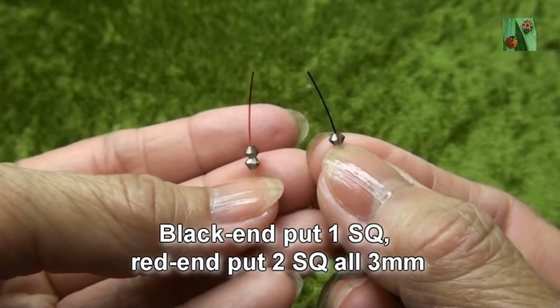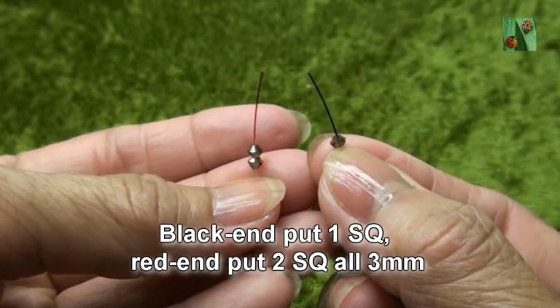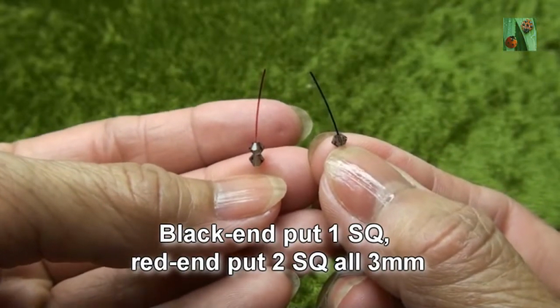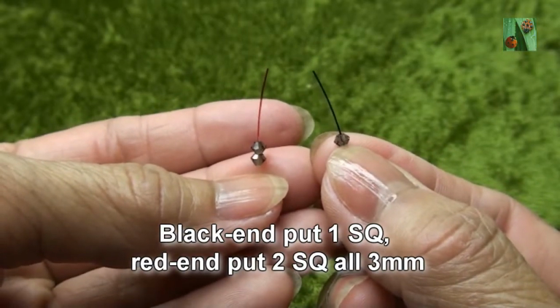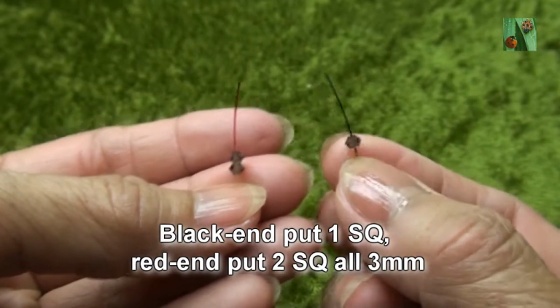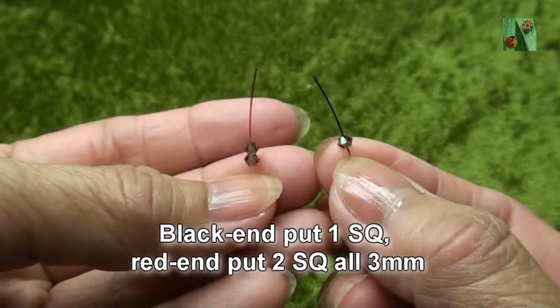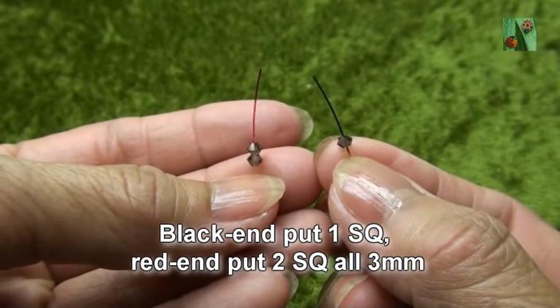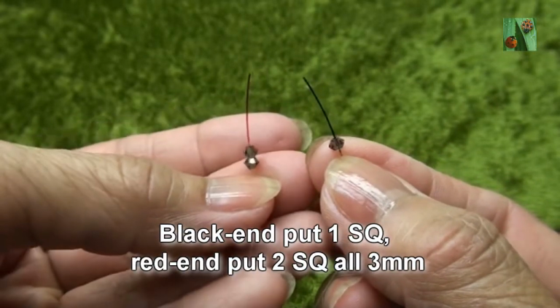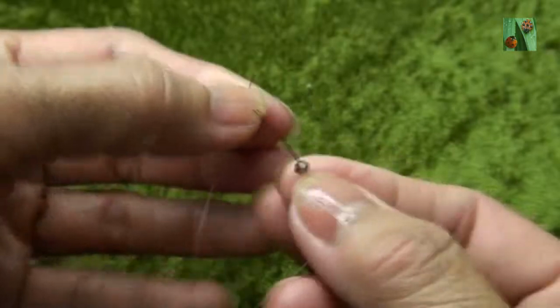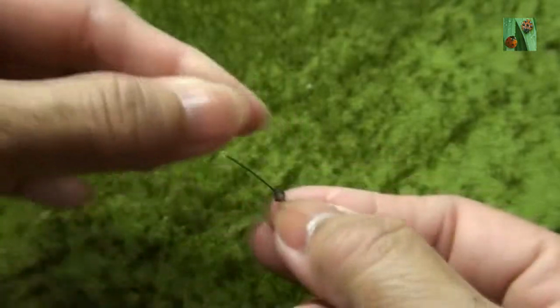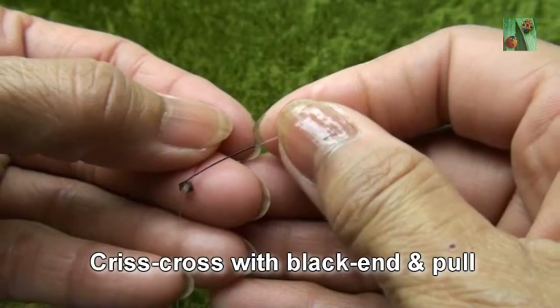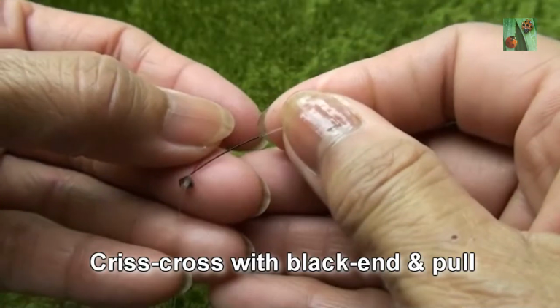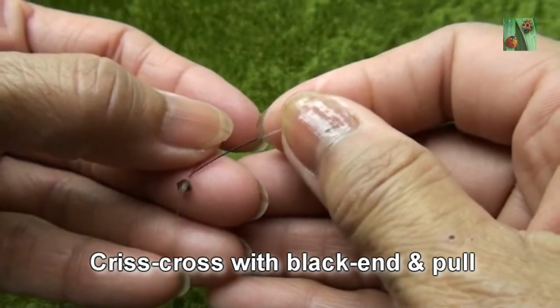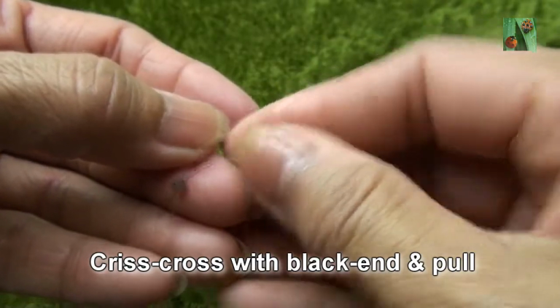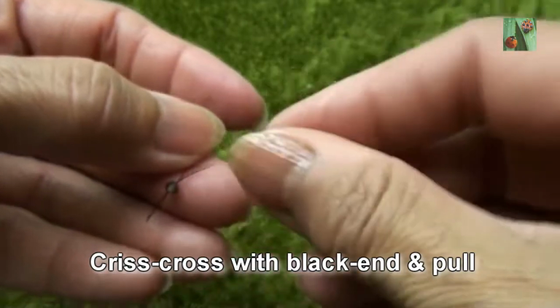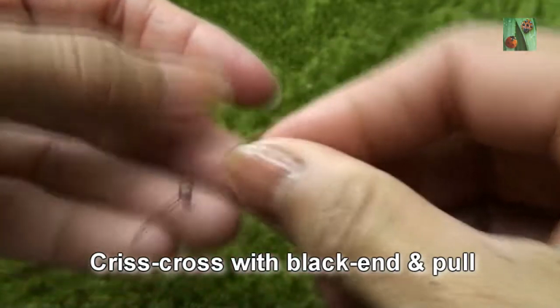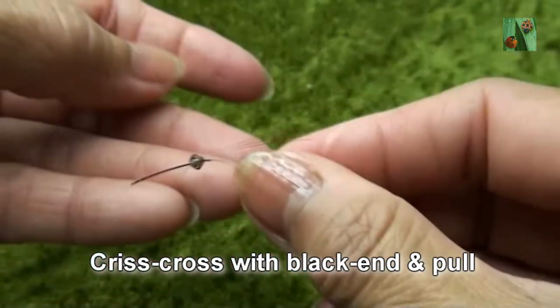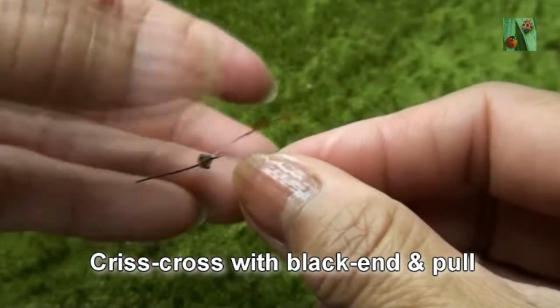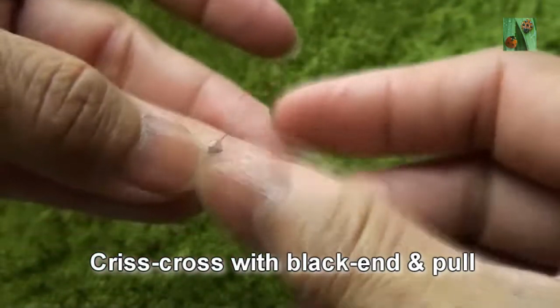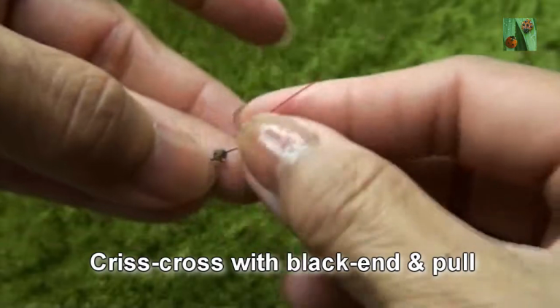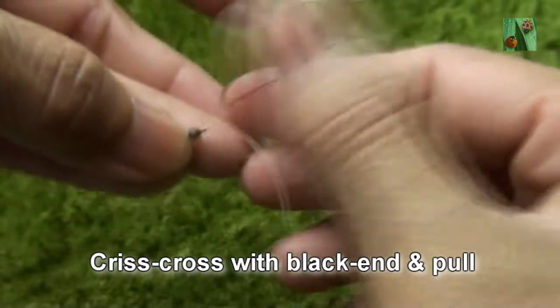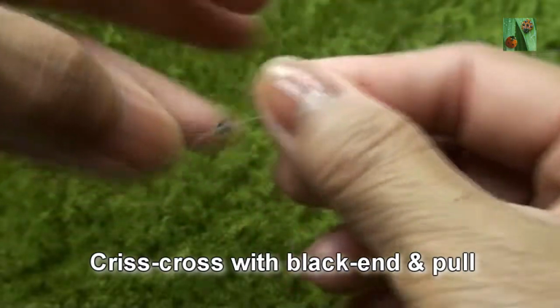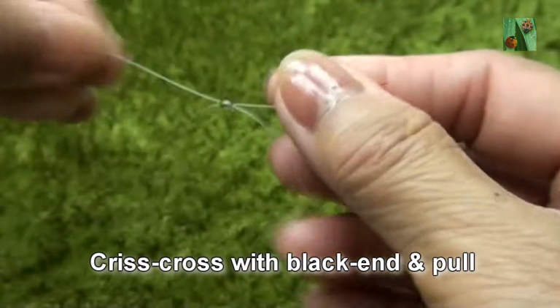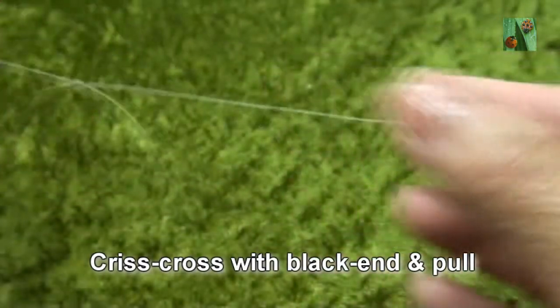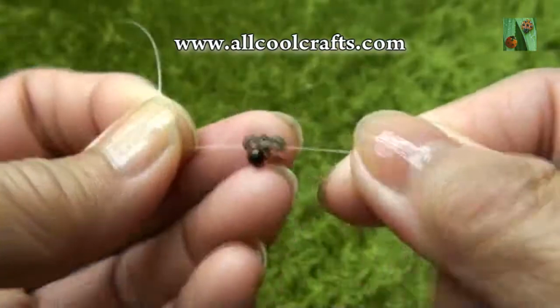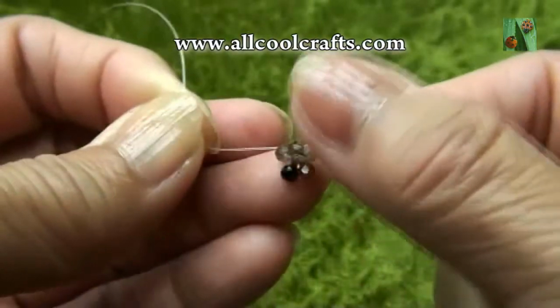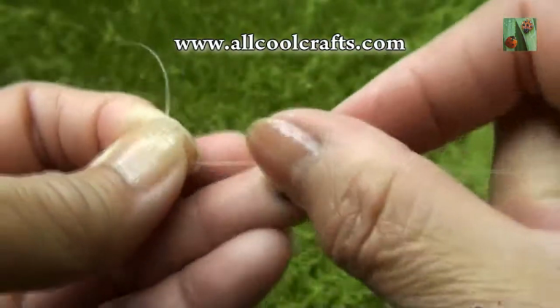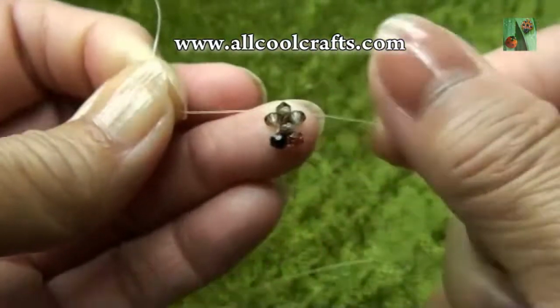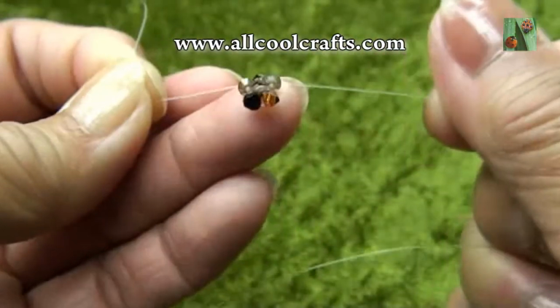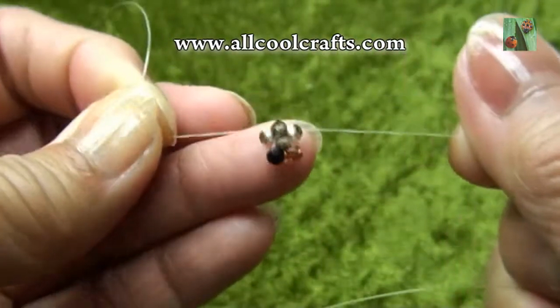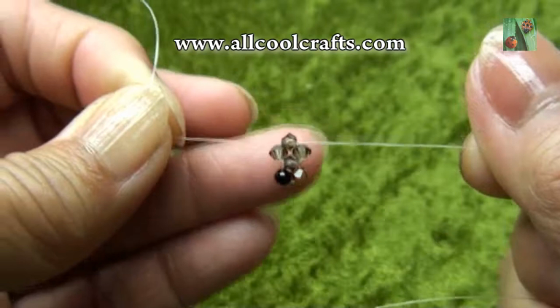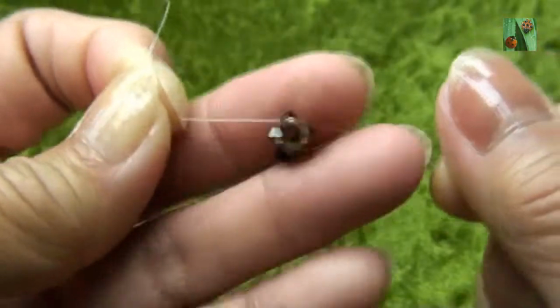Black end put one smokey quartz, red end put two smokey quartz or 3mm. Criss-cross with black end and pull. Now you see like this.